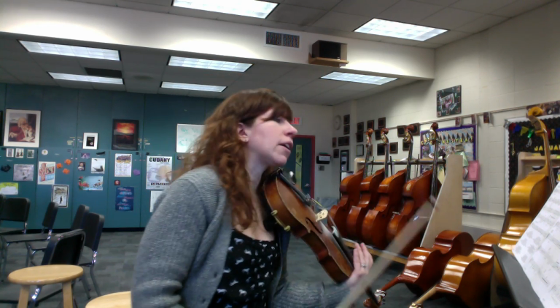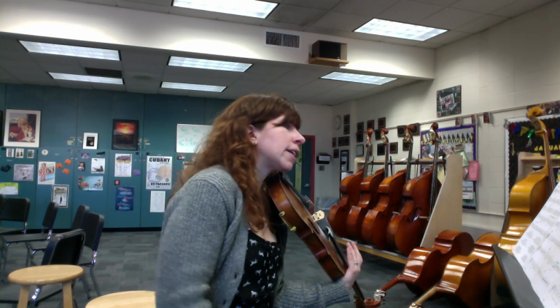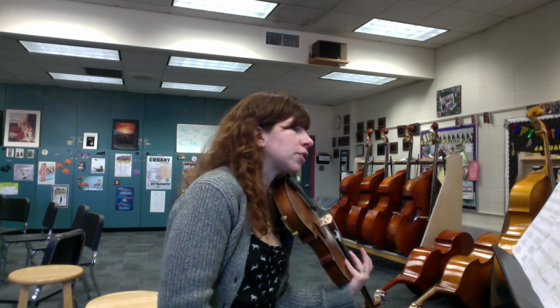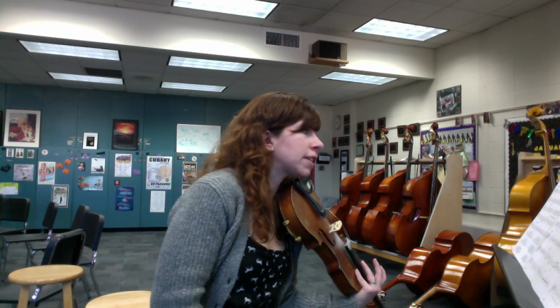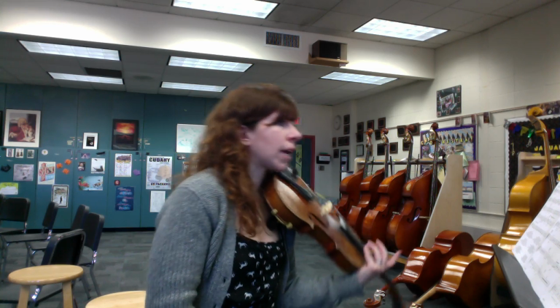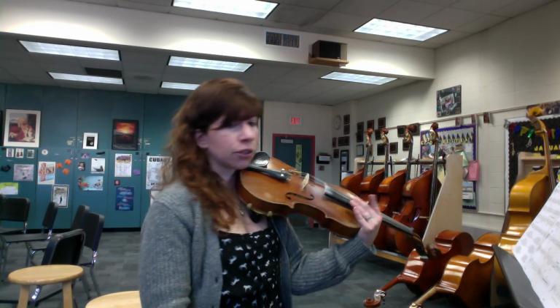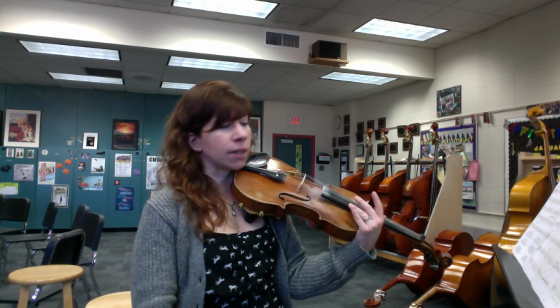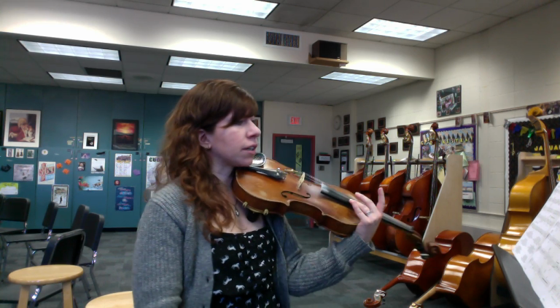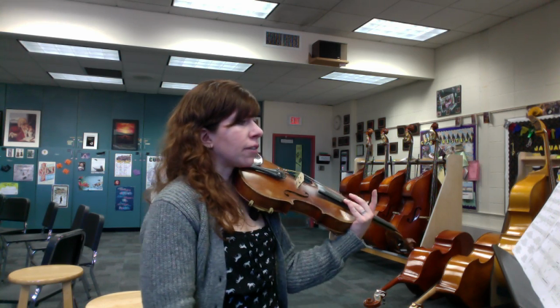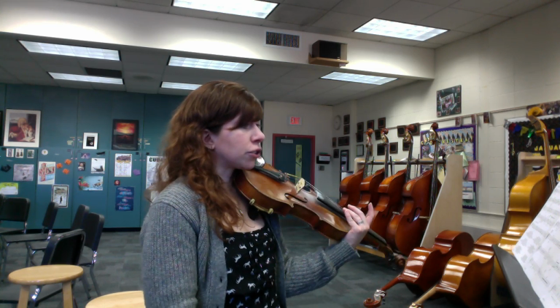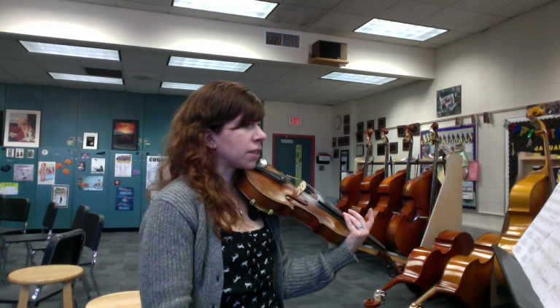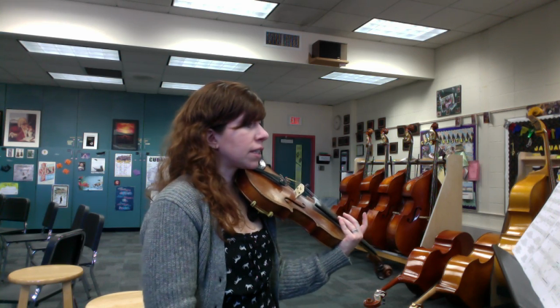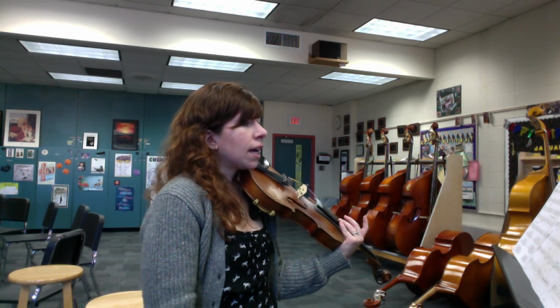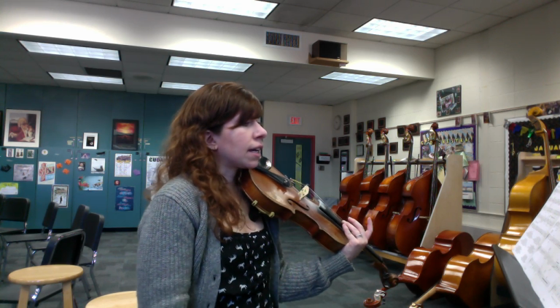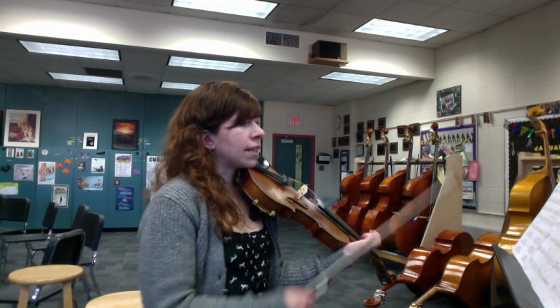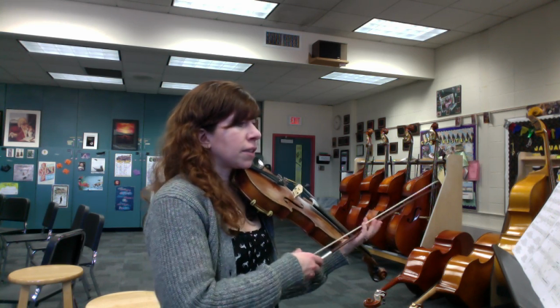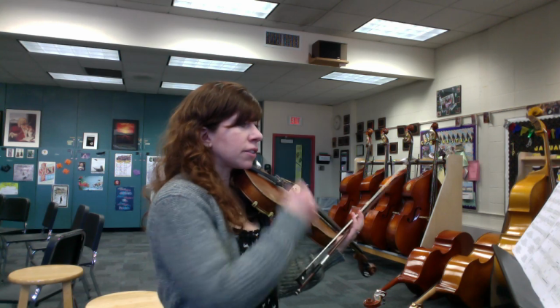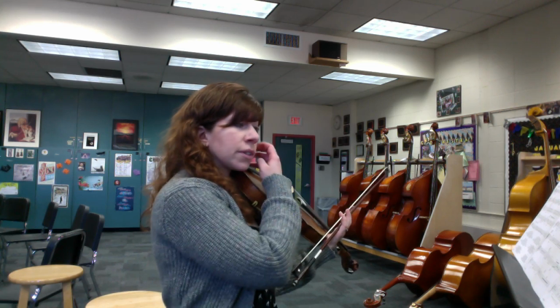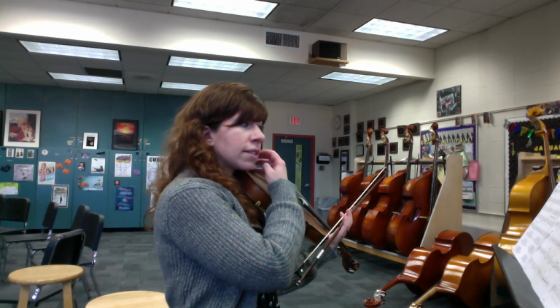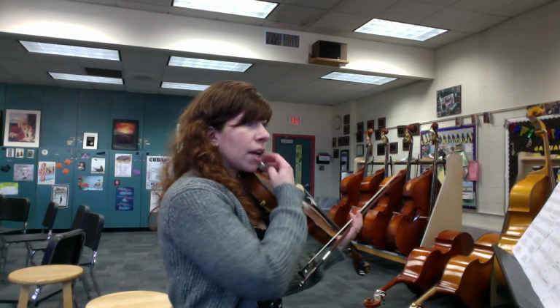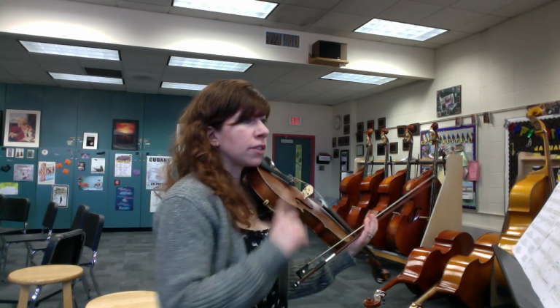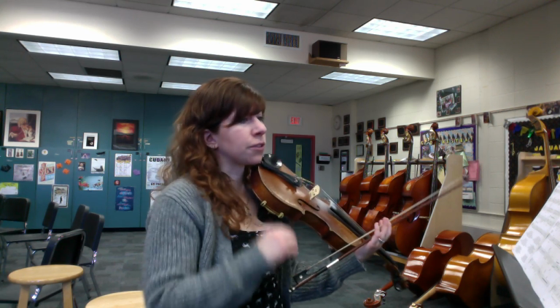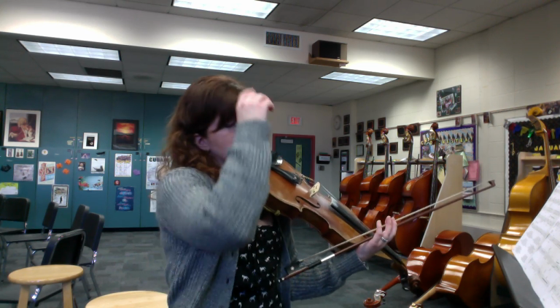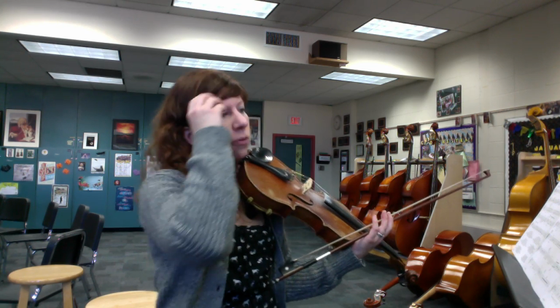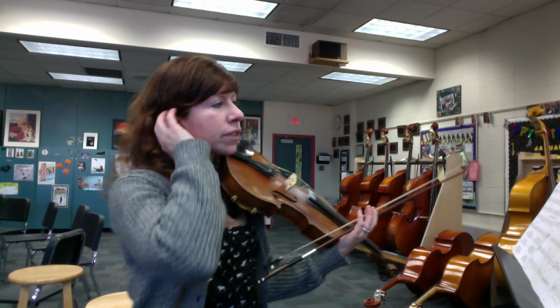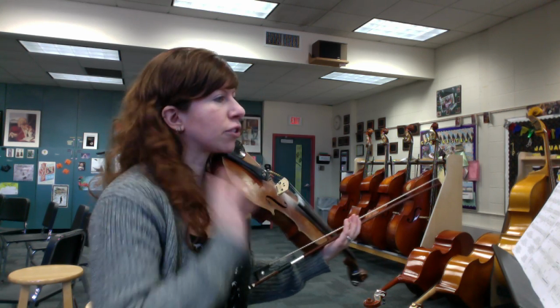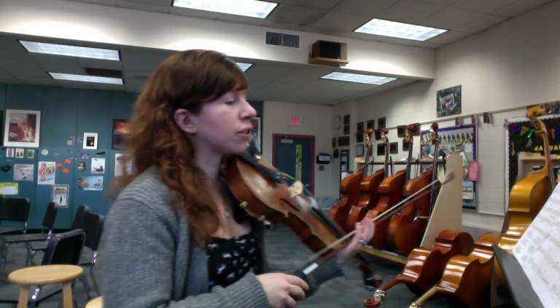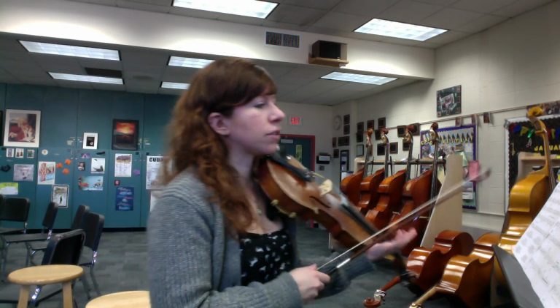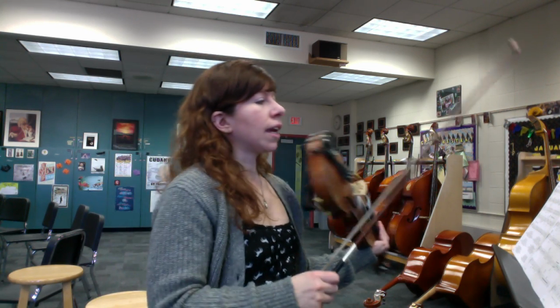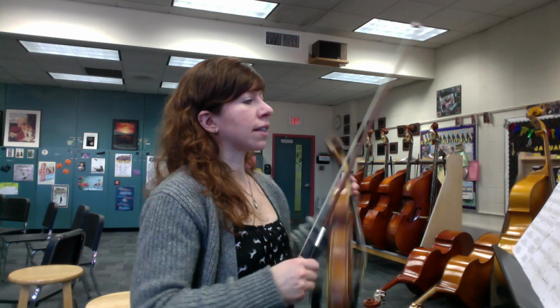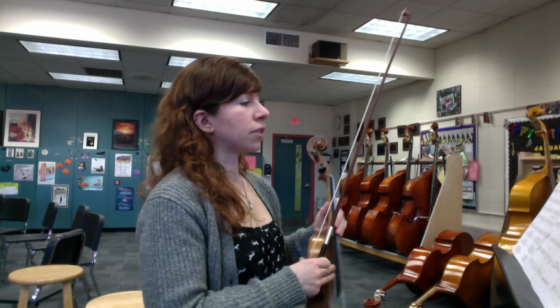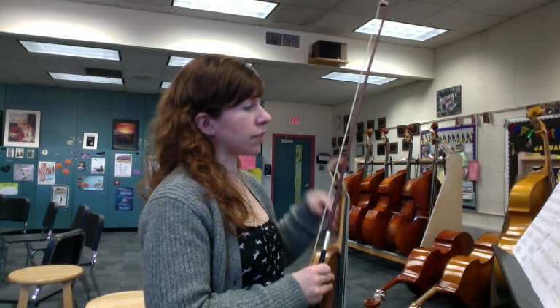Our next section is measure 37 — we're adding a sharp, so now we have two sharps: key of D. This part is marked in two, cut time, but let's do it first in regular four-four time to make sure you have your notes and counting correctly.